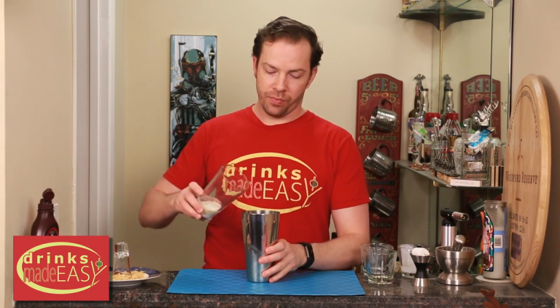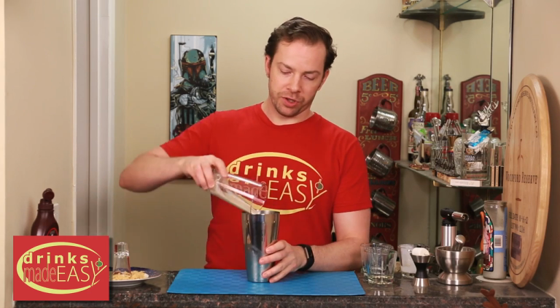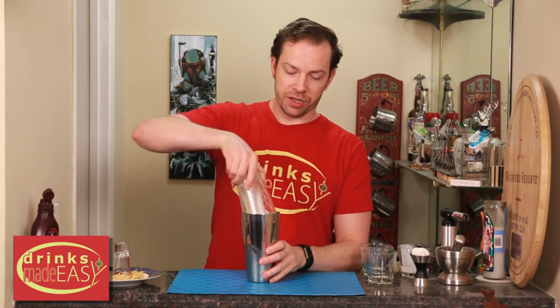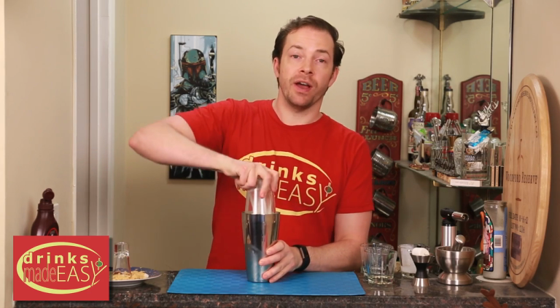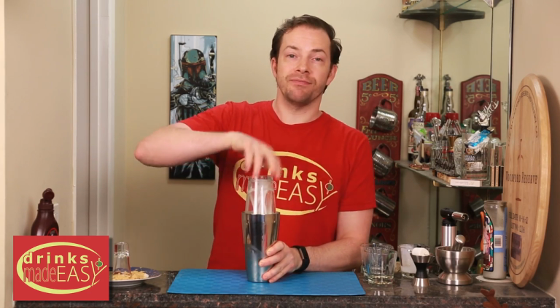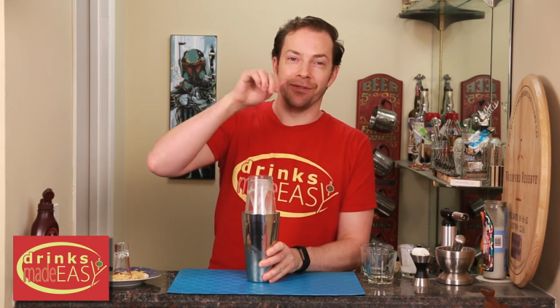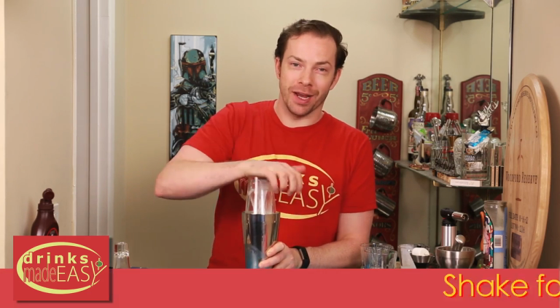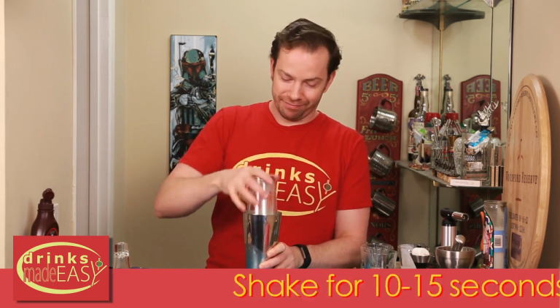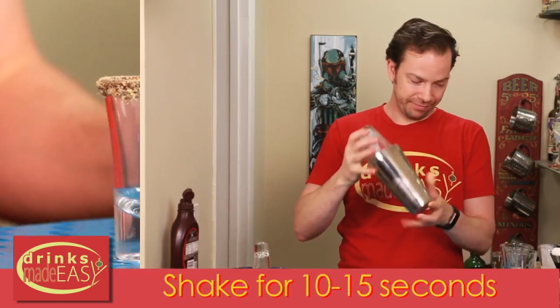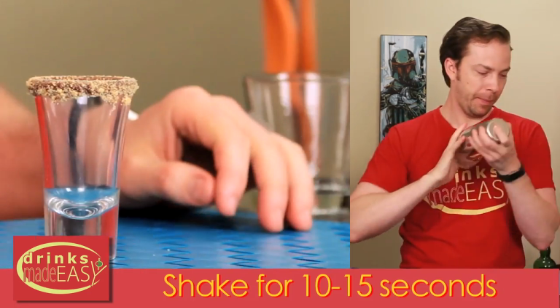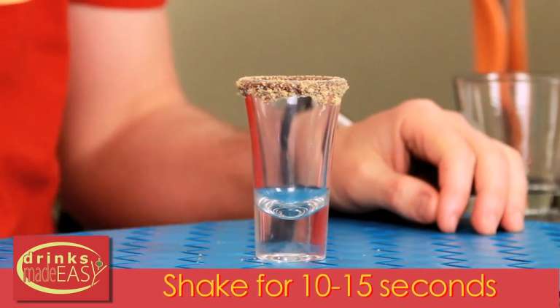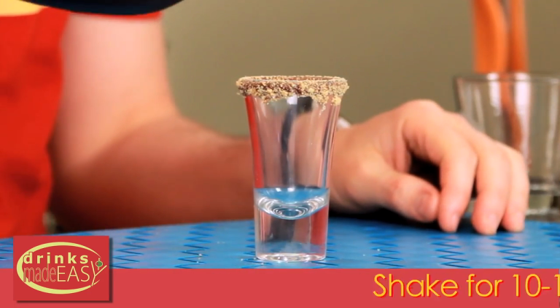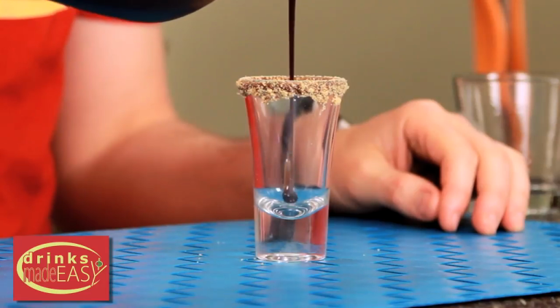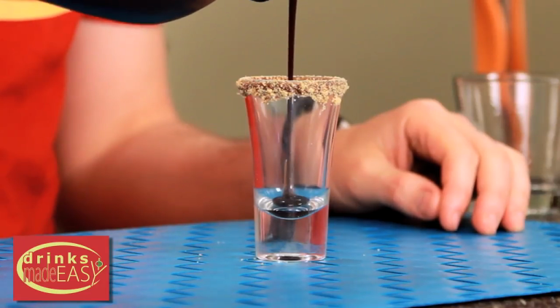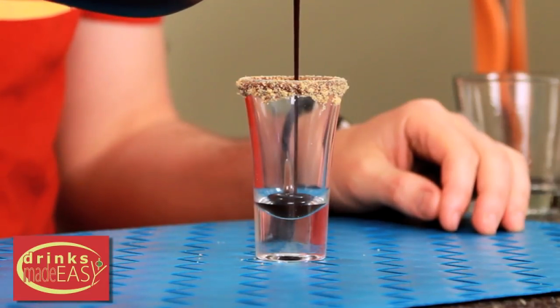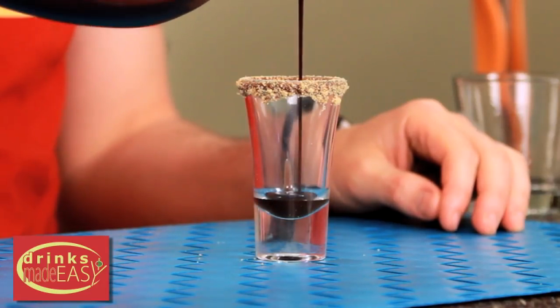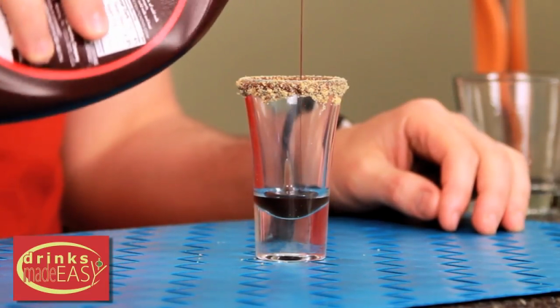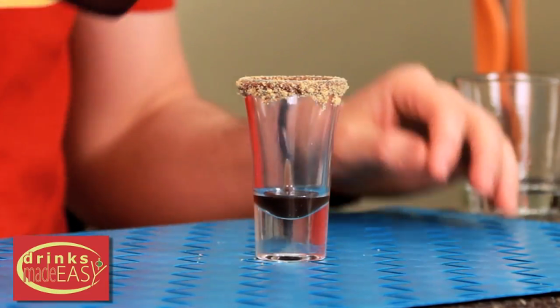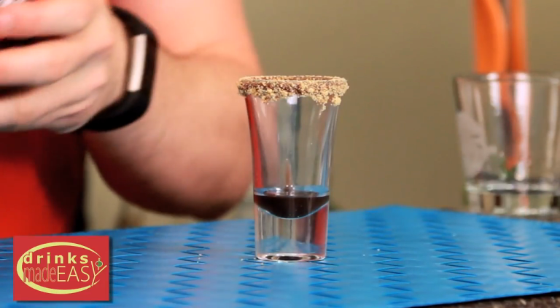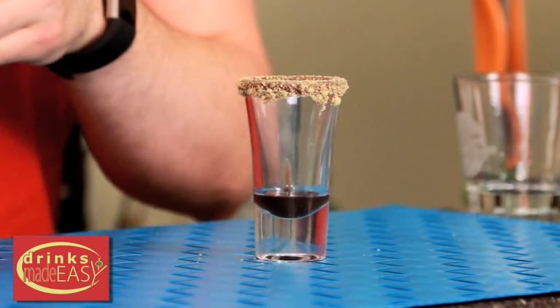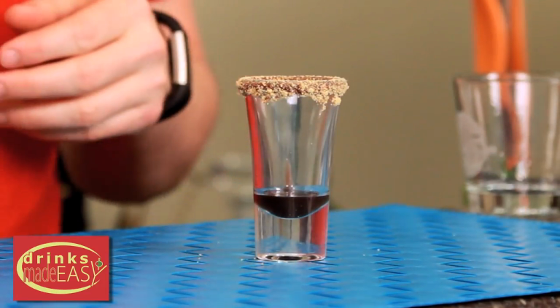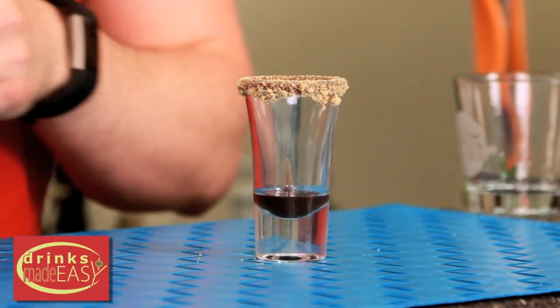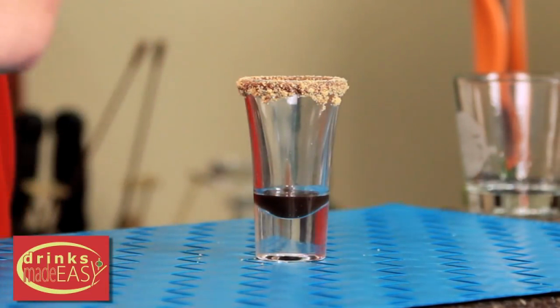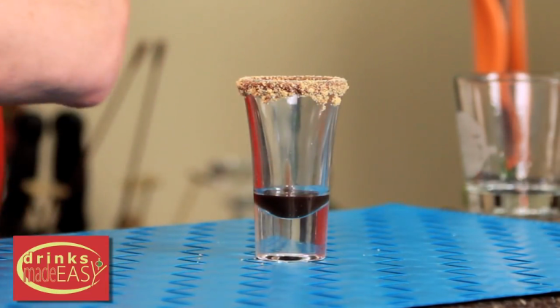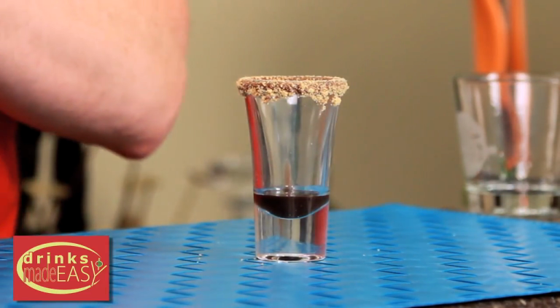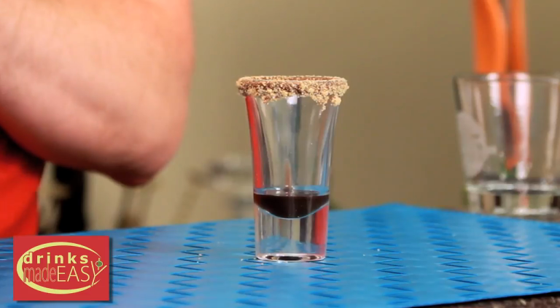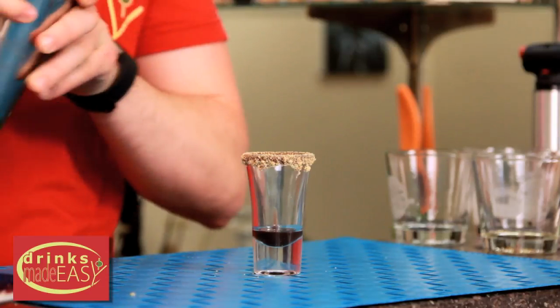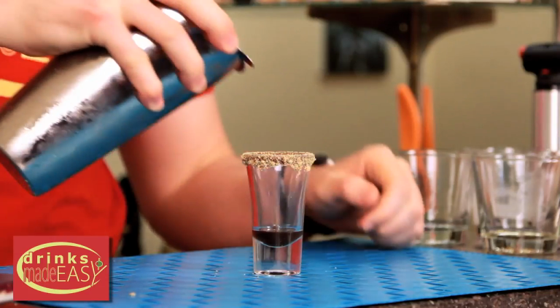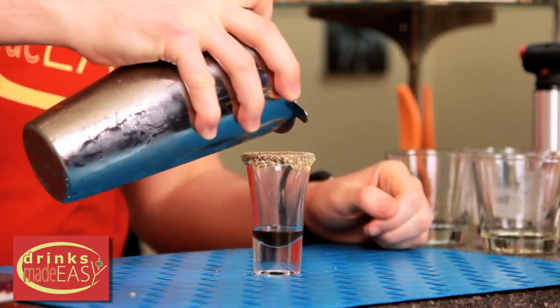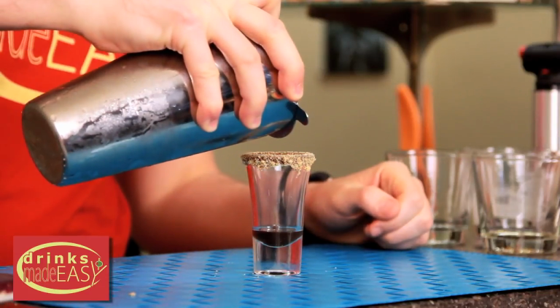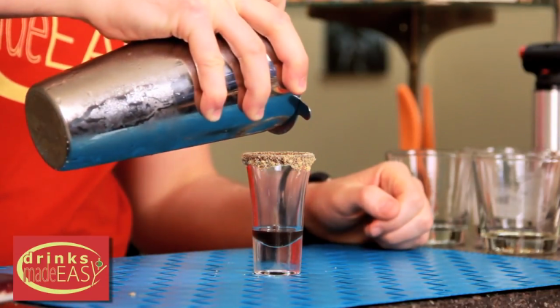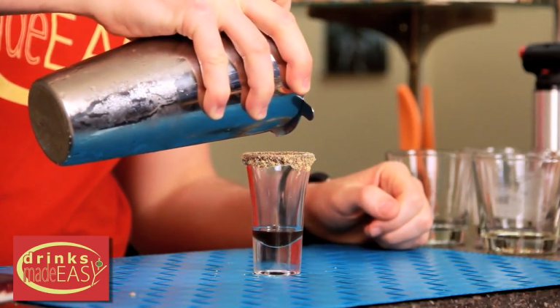Put that into a shaker tin full of ice and give it a good shake. In your prepared shot glass, you're going to add a little dash of chocolate syrup, and then we're going to pour our cocktail right on top.